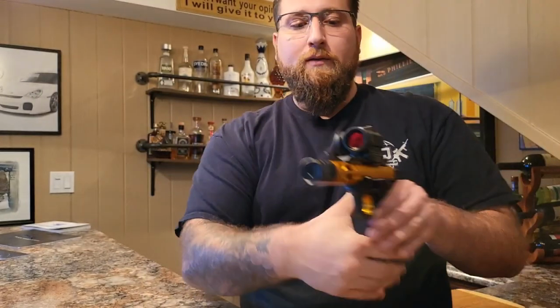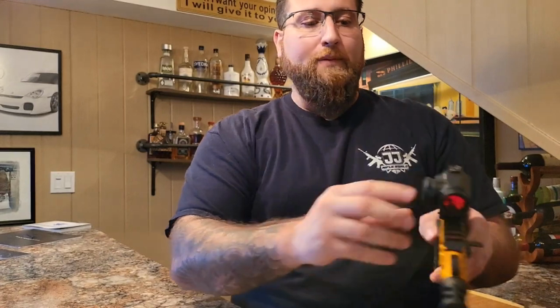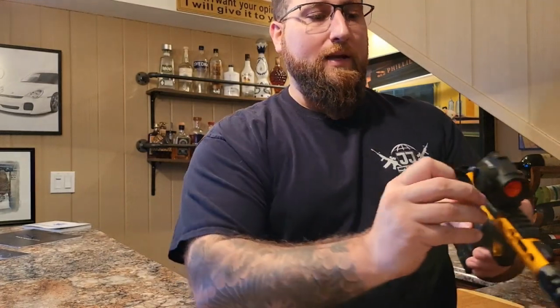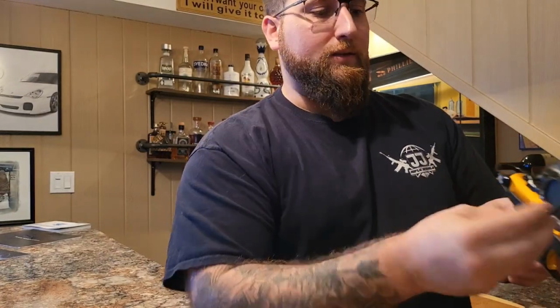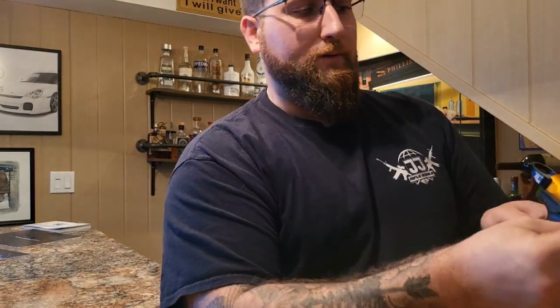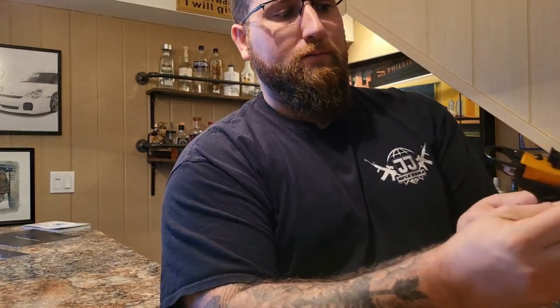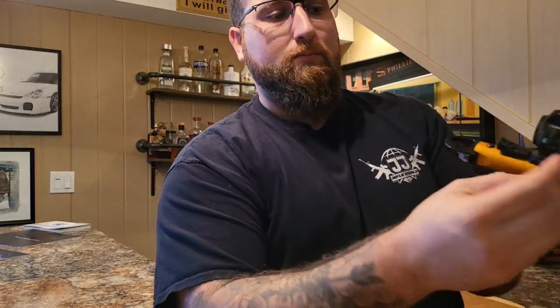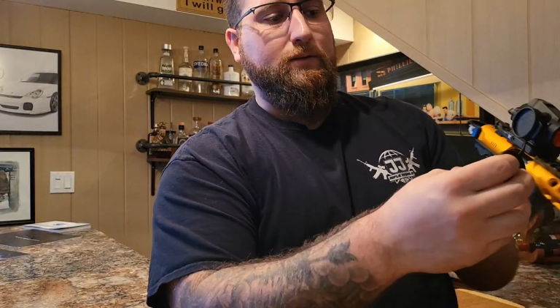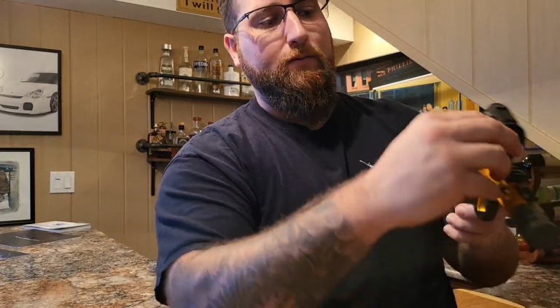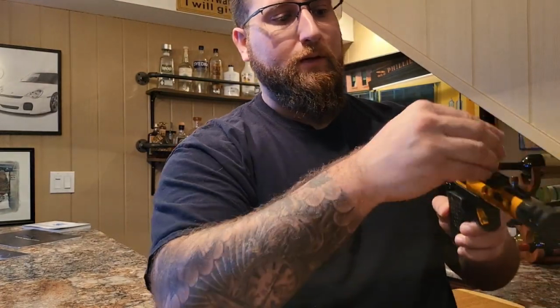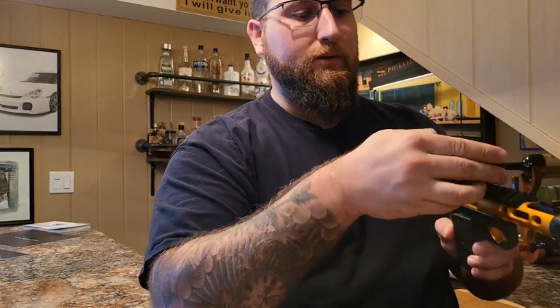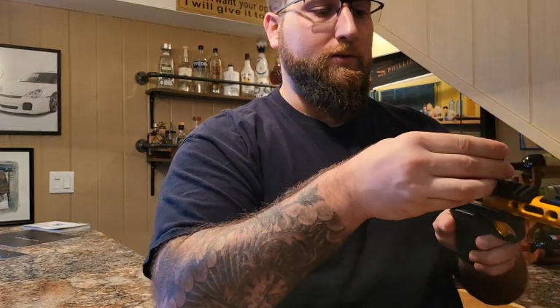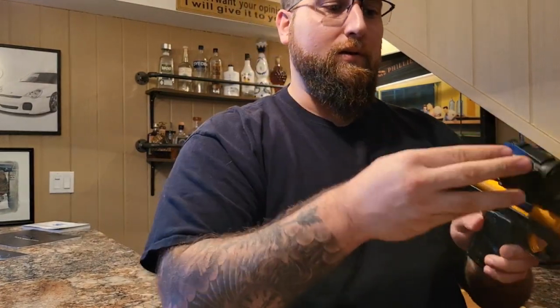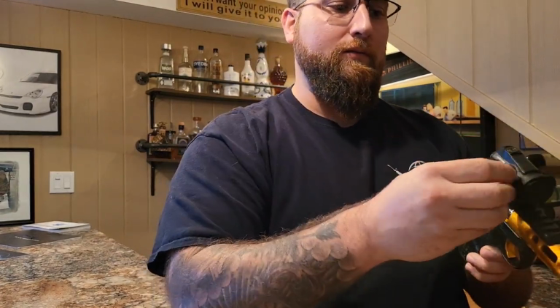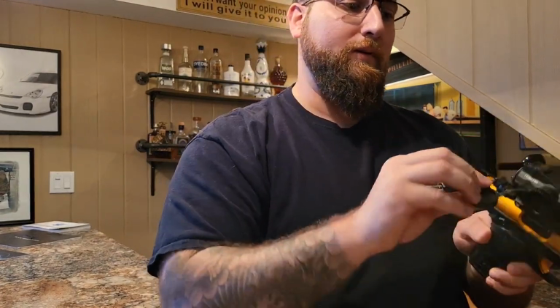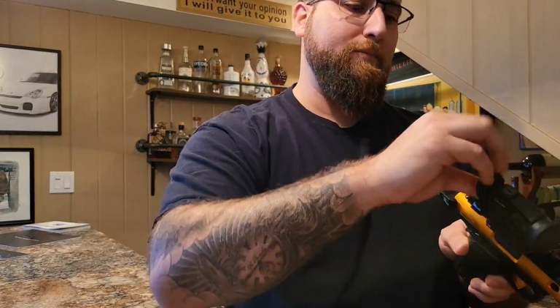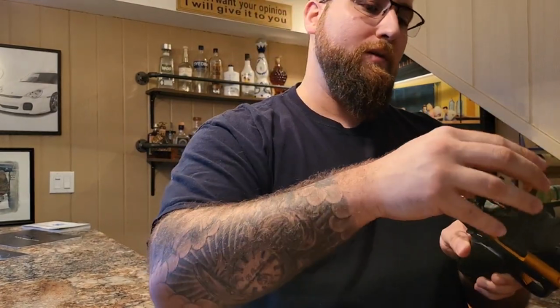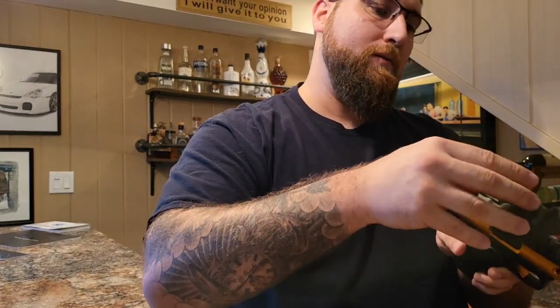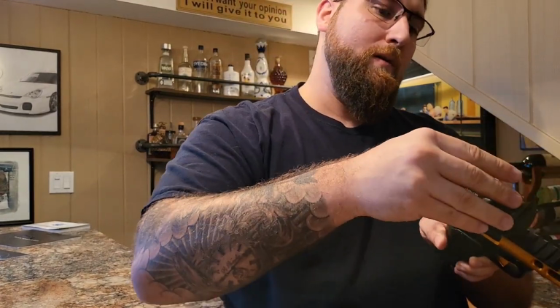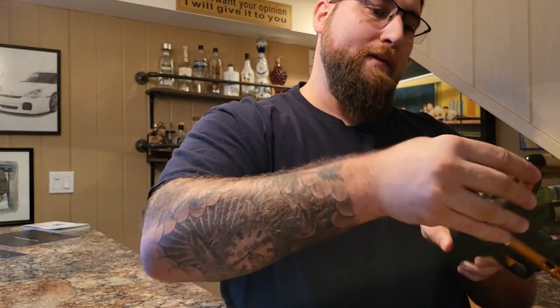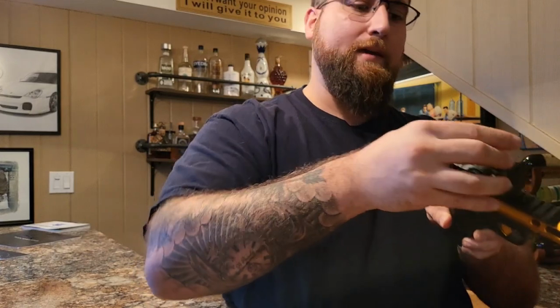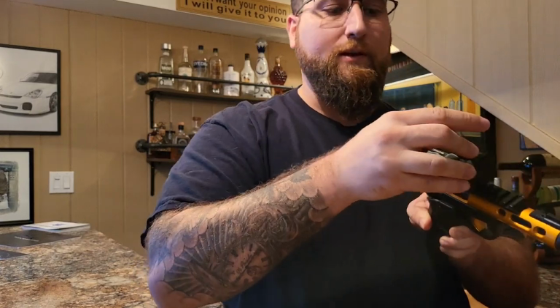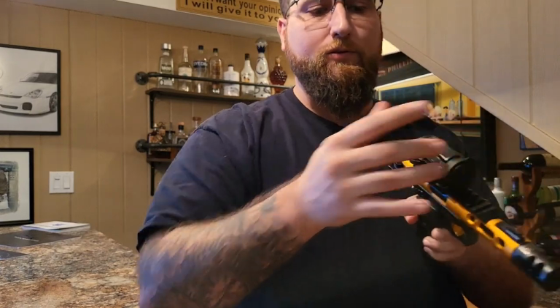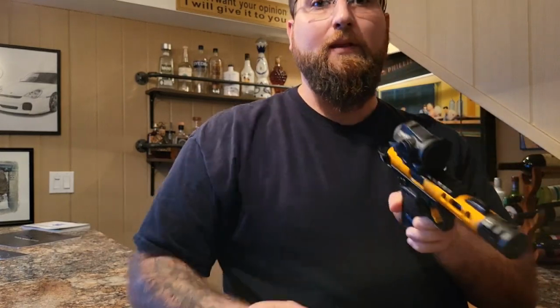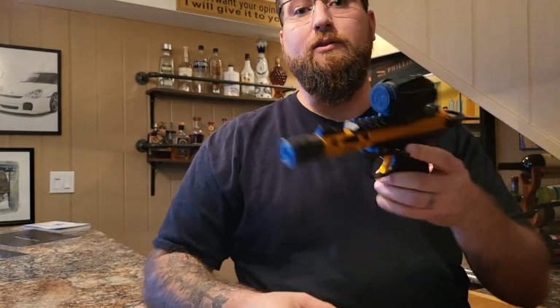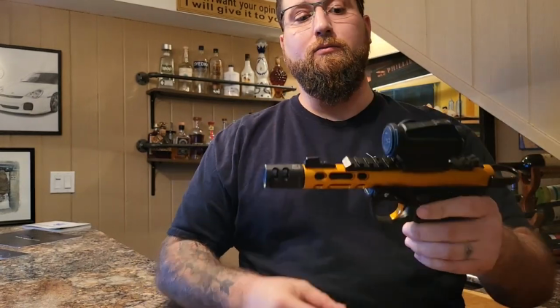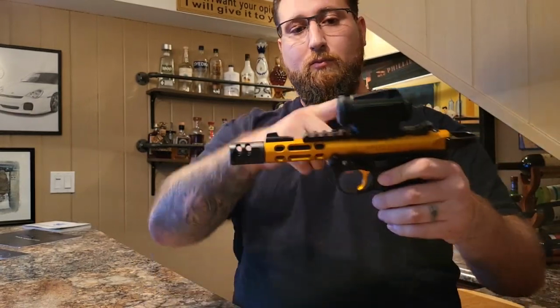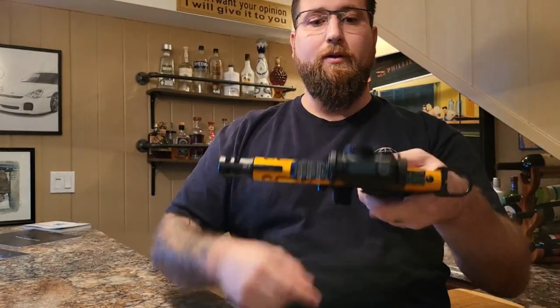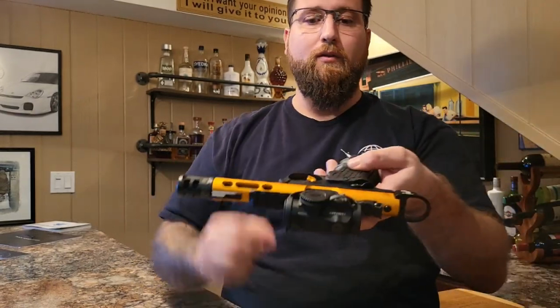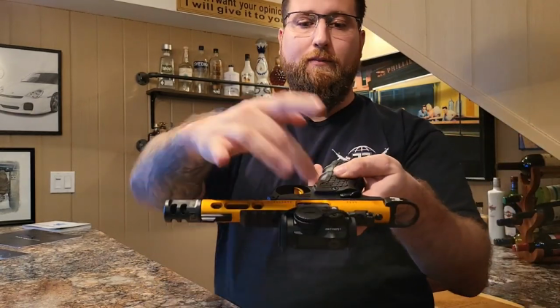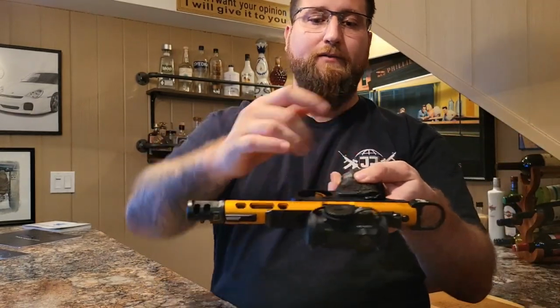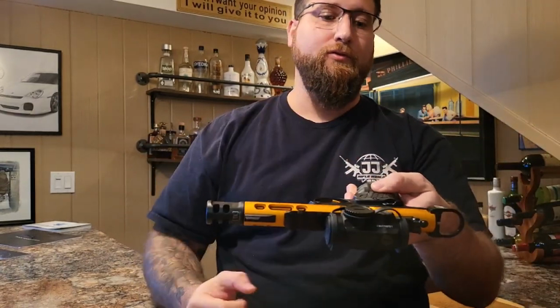It does come with these nice covers that you can just click on very simply. As you saw, they lock into one another on the battery screw.